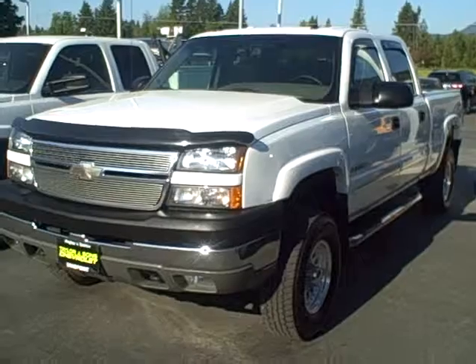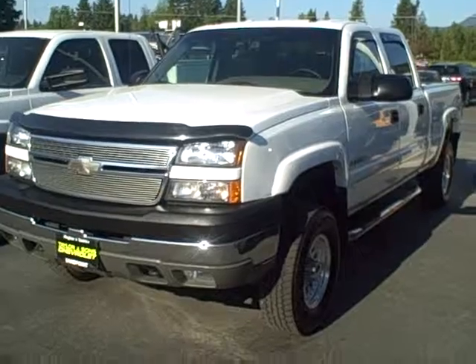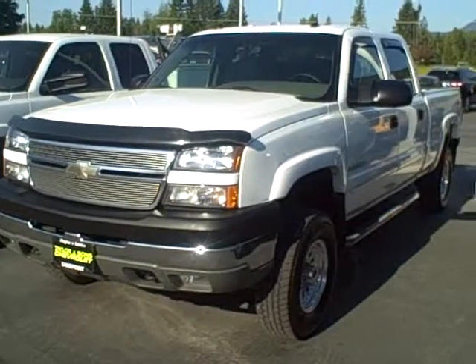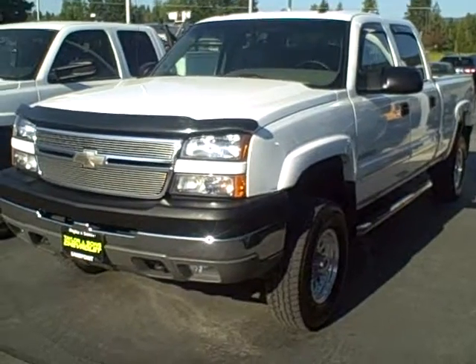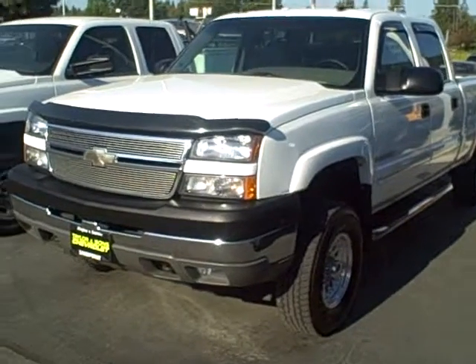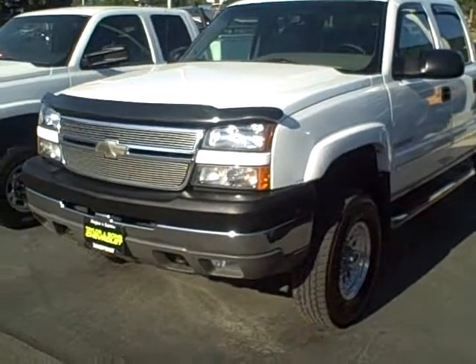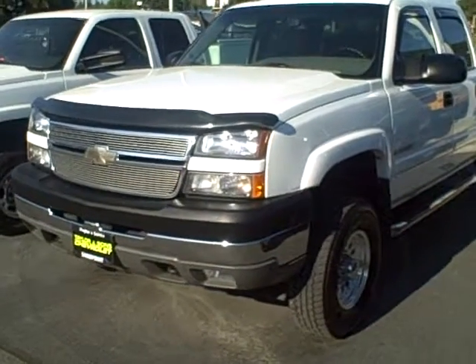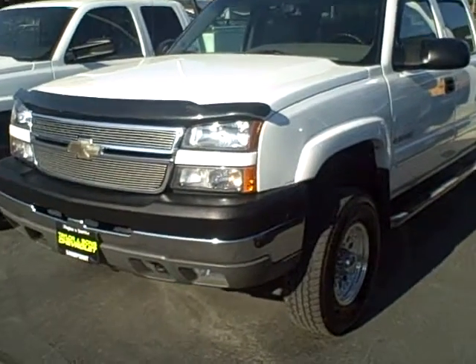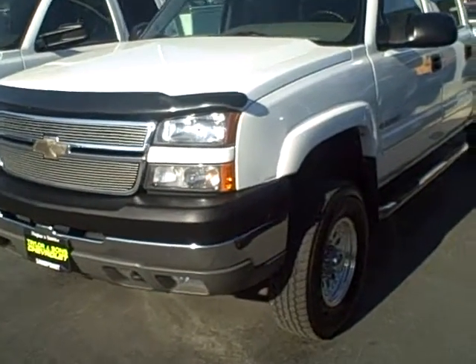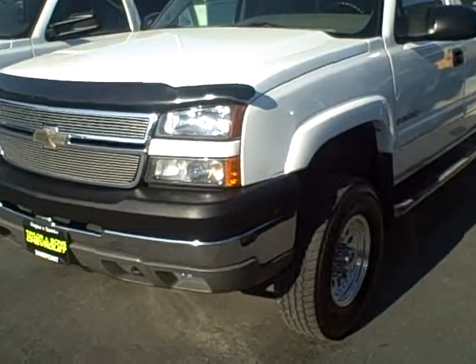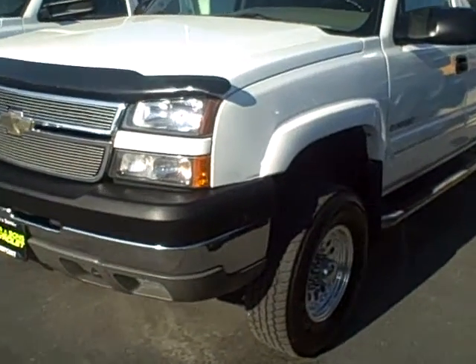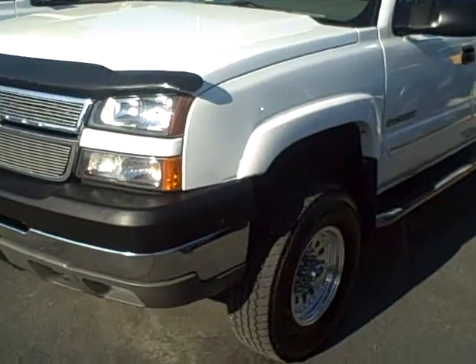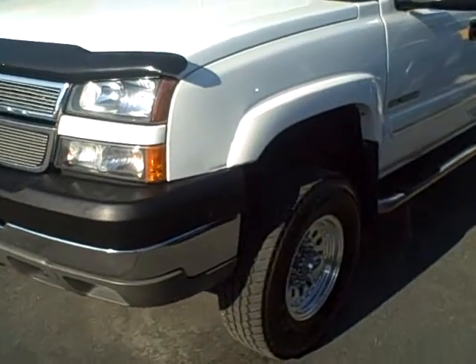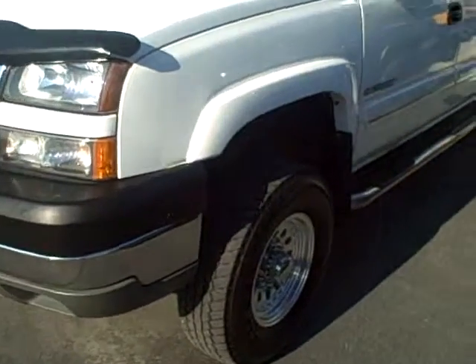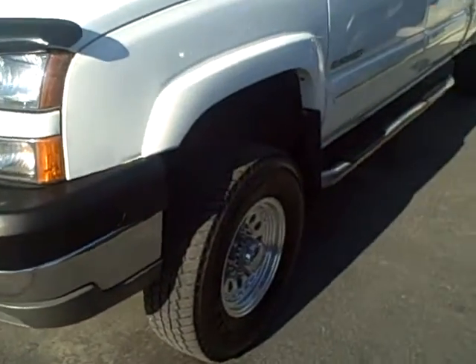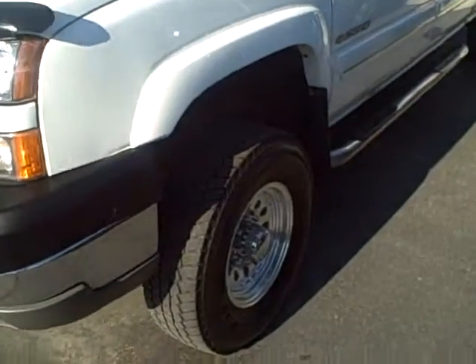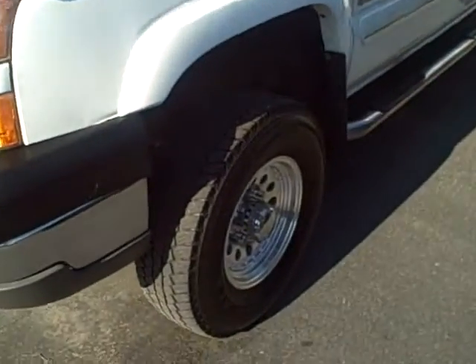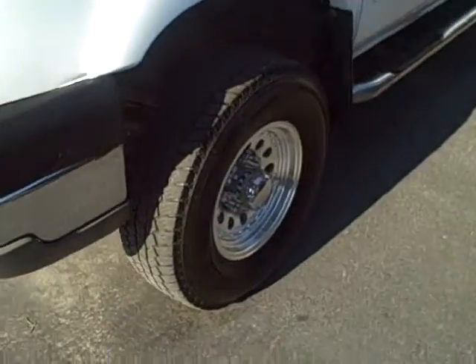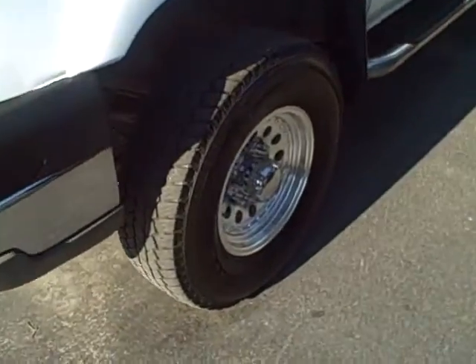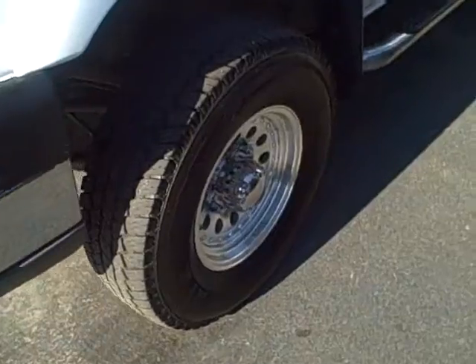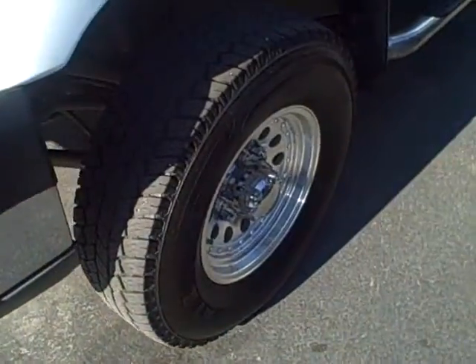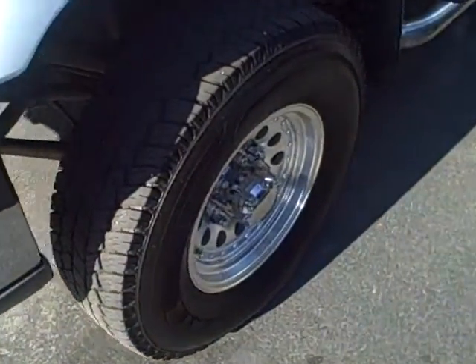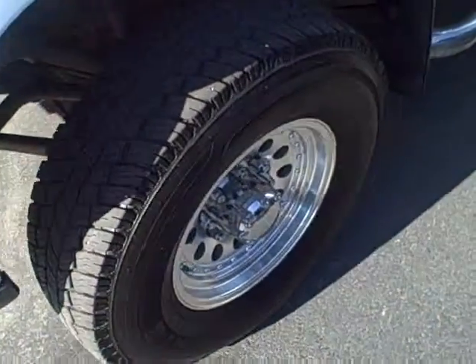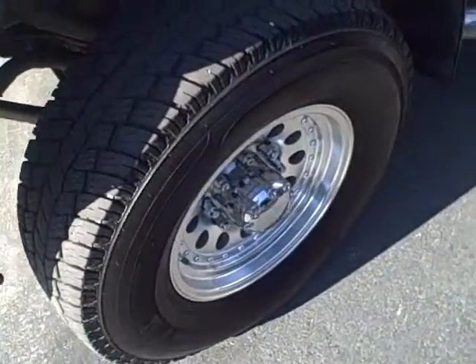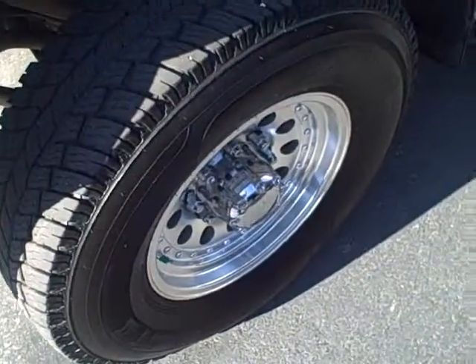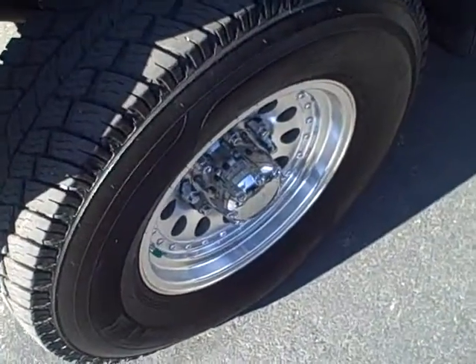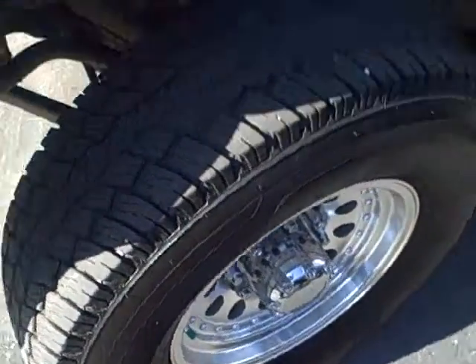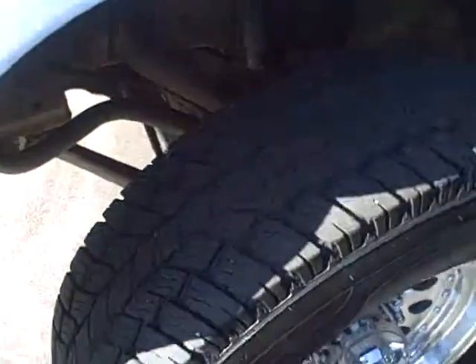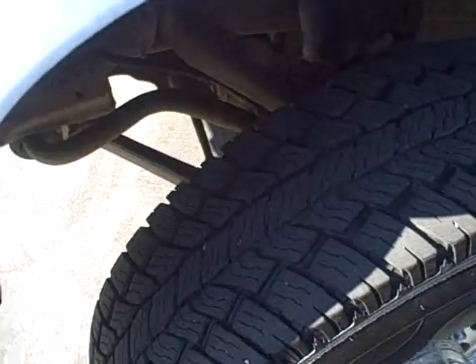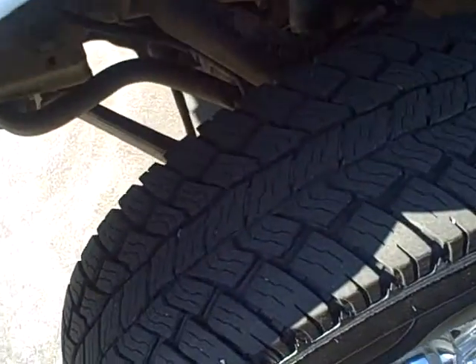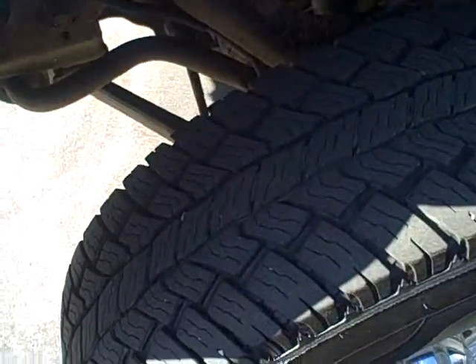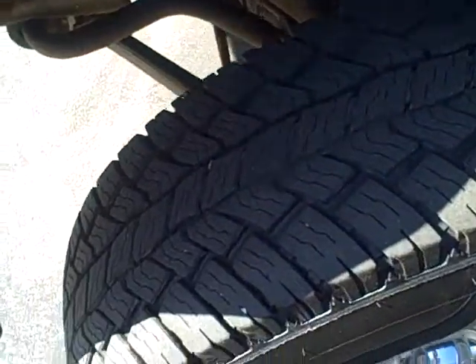Hi, this is Brett Tather with Tather & Son Chevrolet. You're looking at our 2005 Chevy Silverado 3 quarter ton crew cab, gas engine, LT loaded up truck.